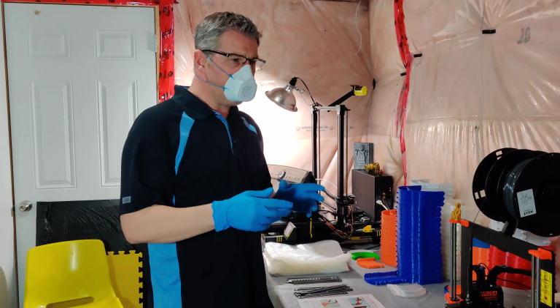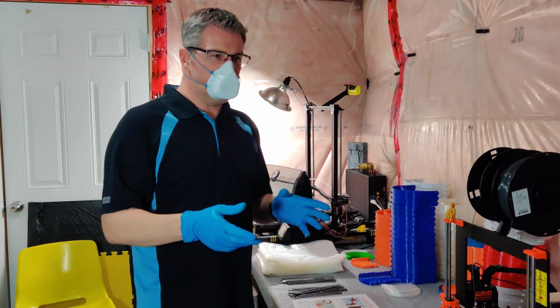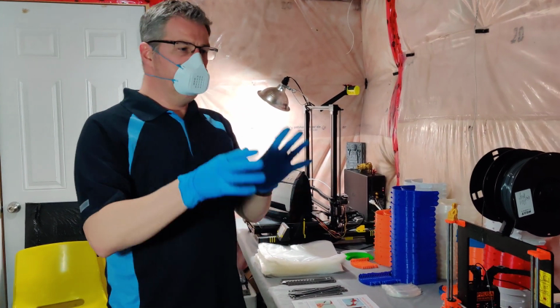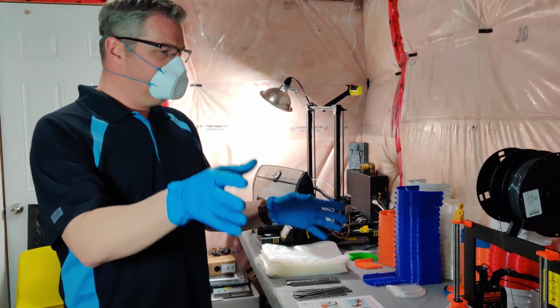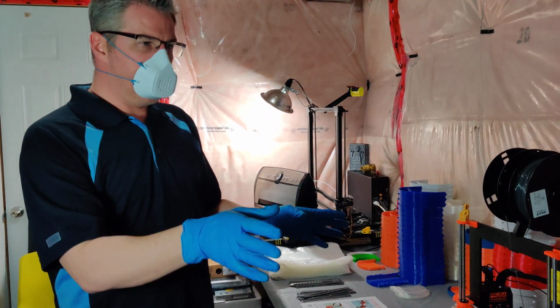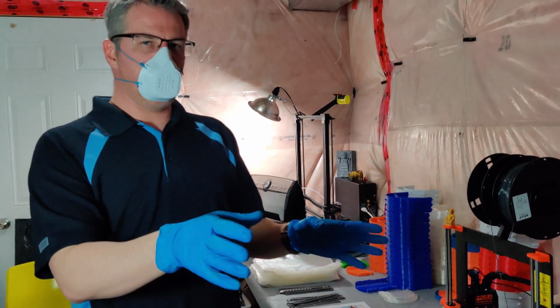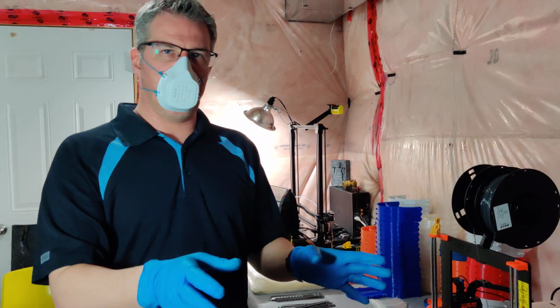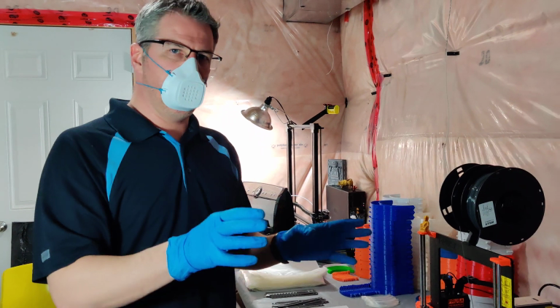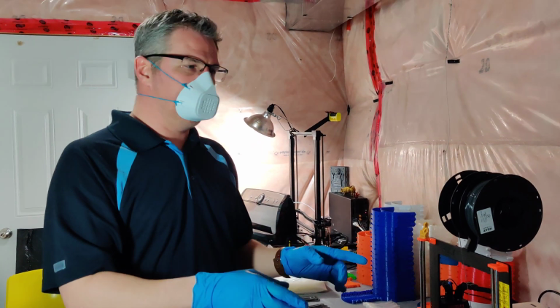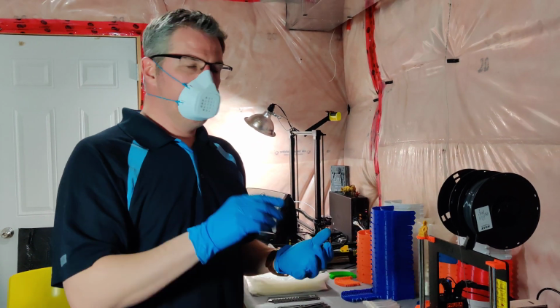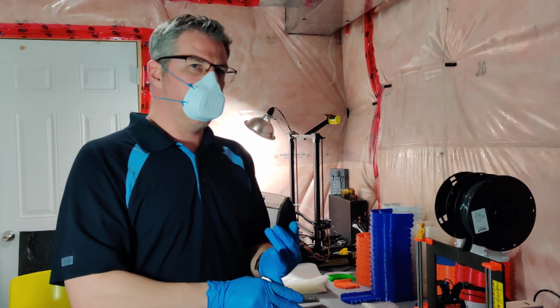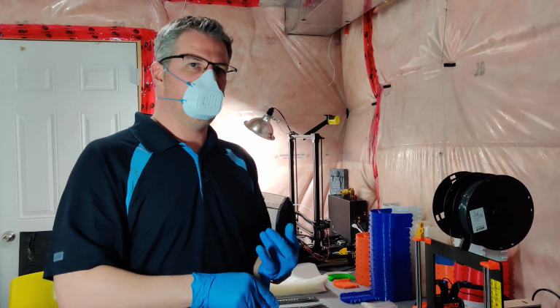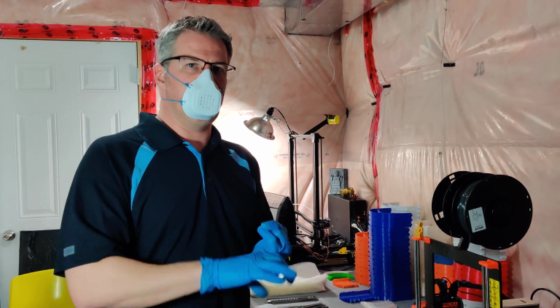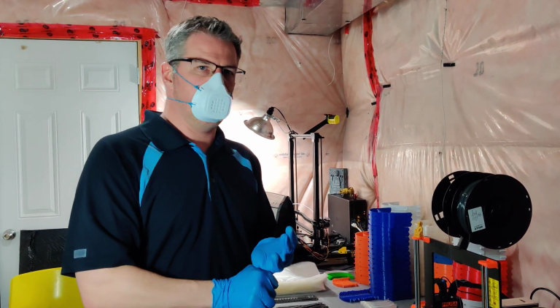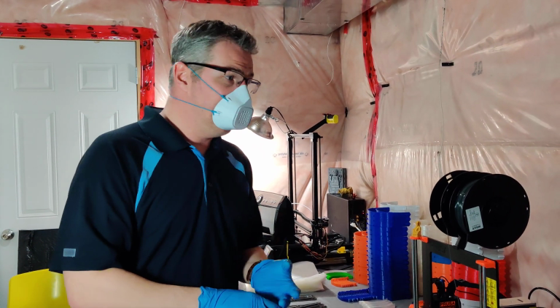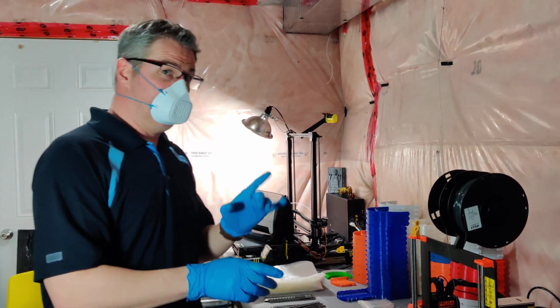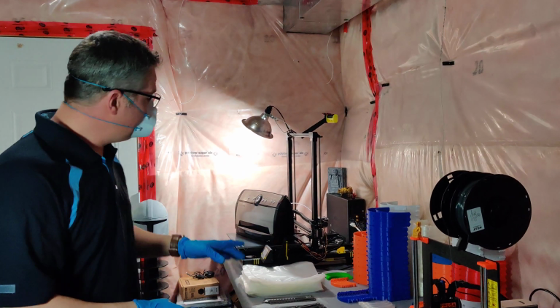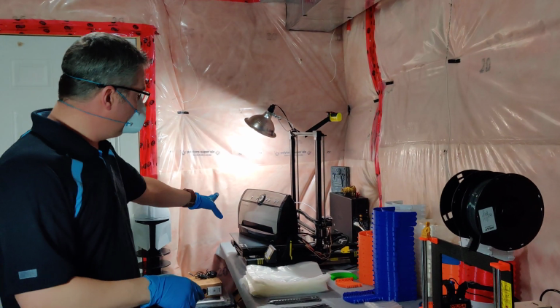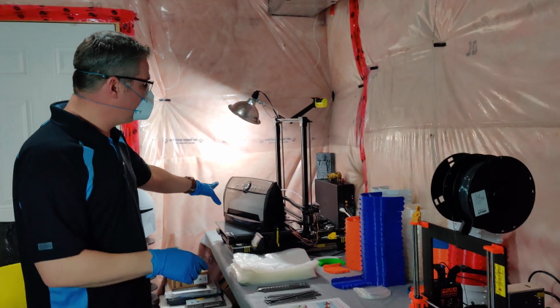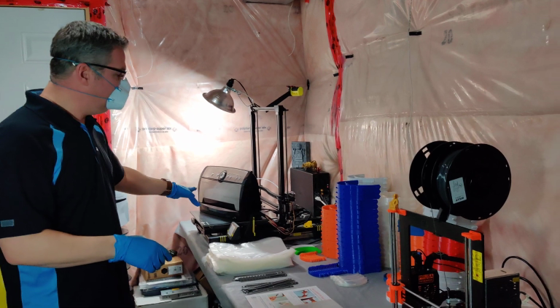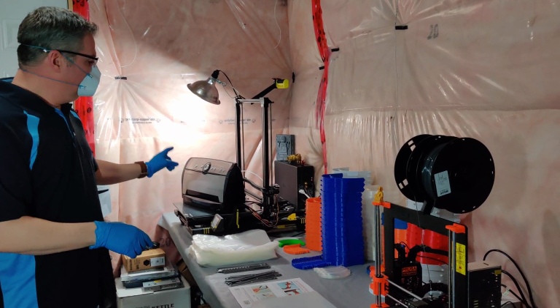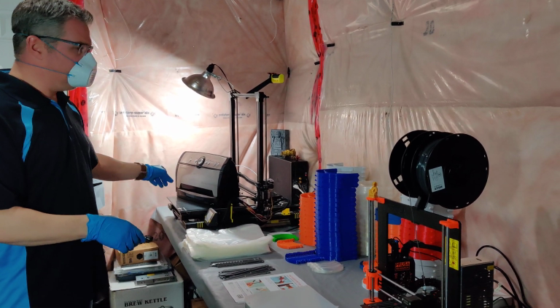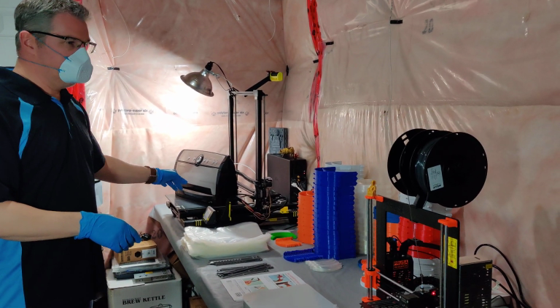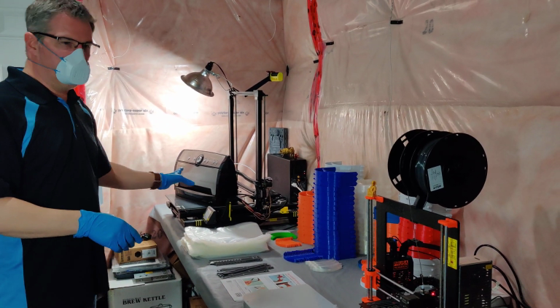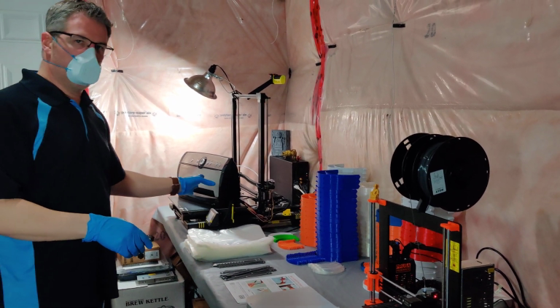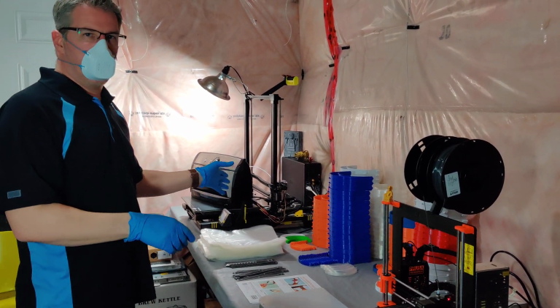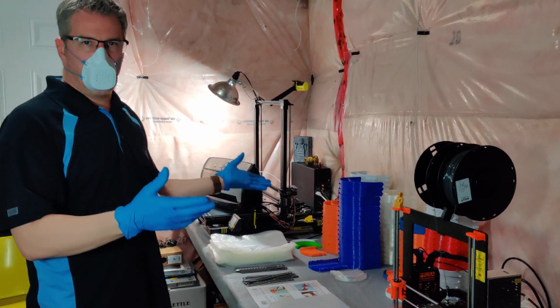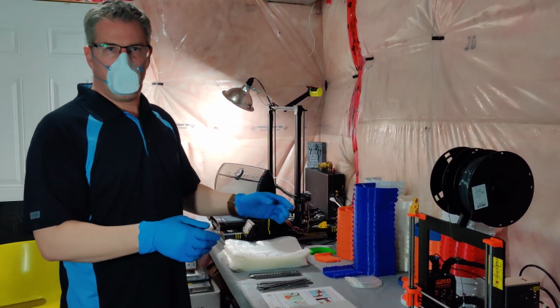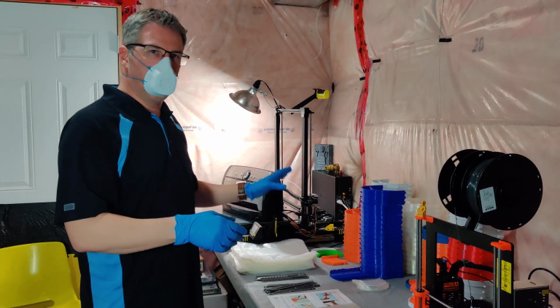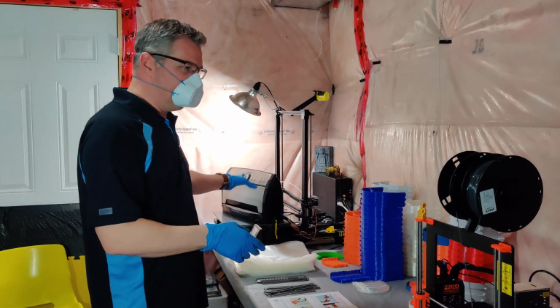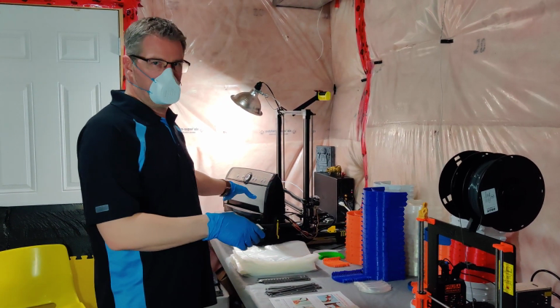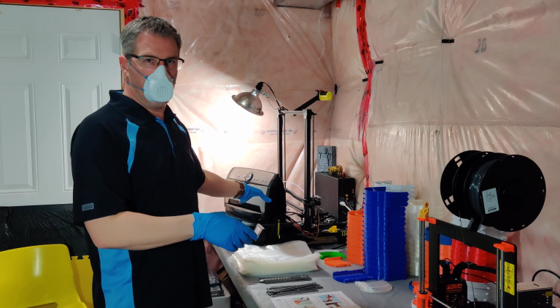That being said, three of these printers are working full tilt, 24 hours a day, seven days a week. I did initially have four printers going, but this printer I was only able to print 12 parts before it broke, so that's a shelf now.